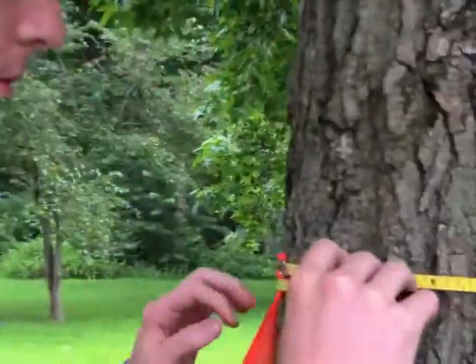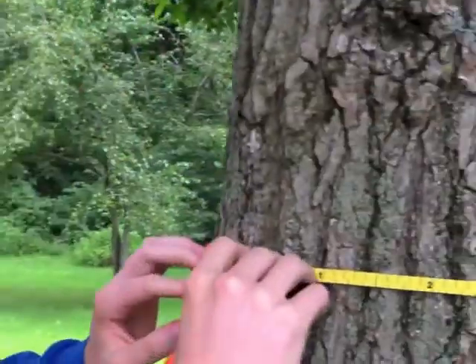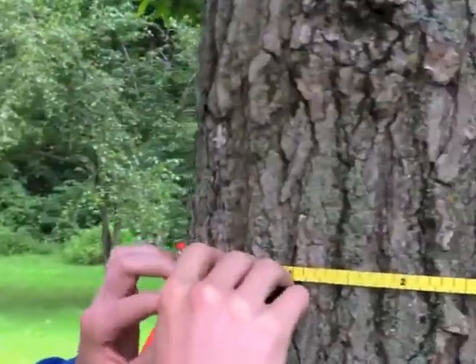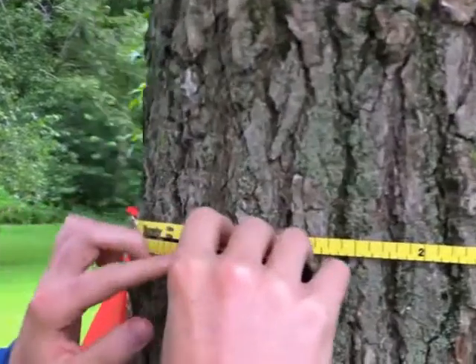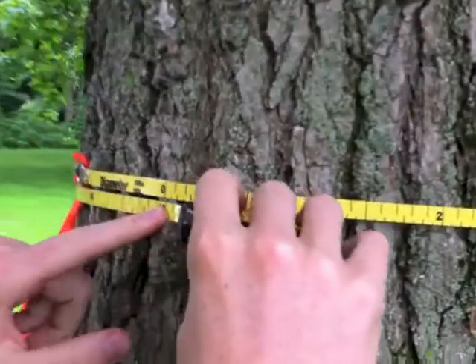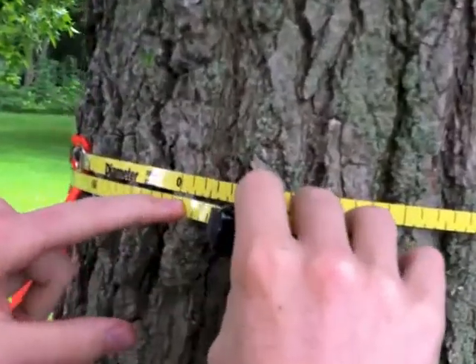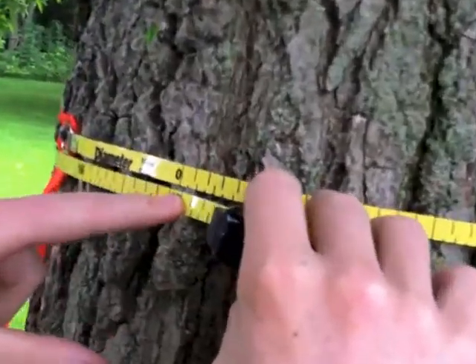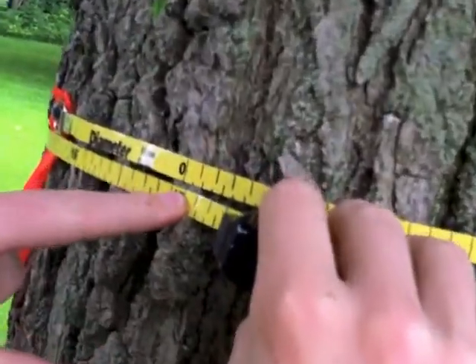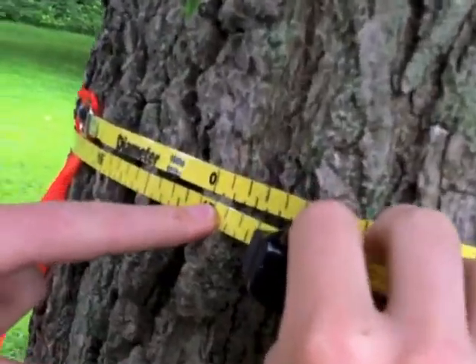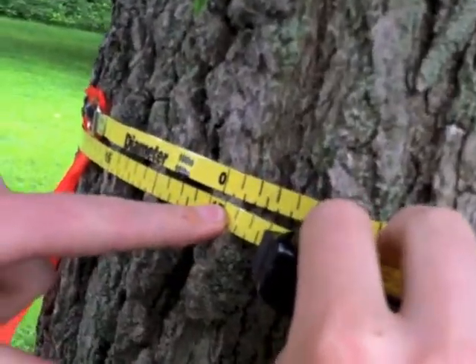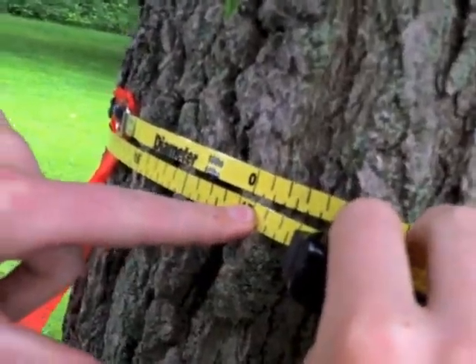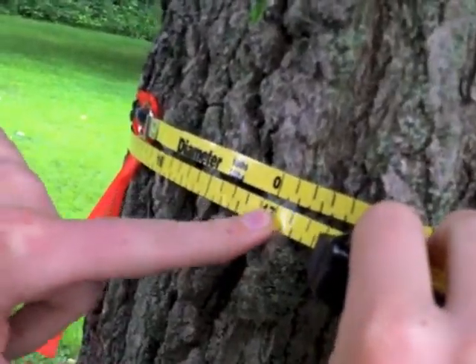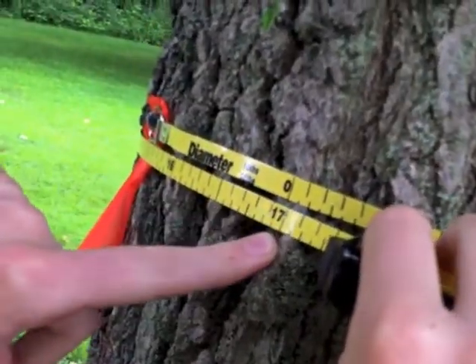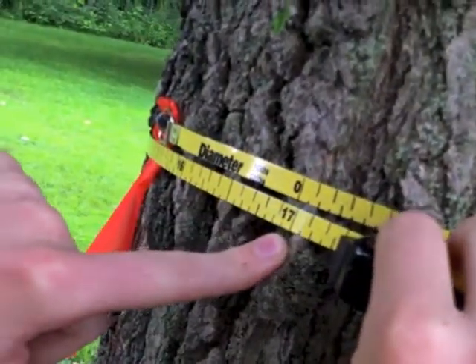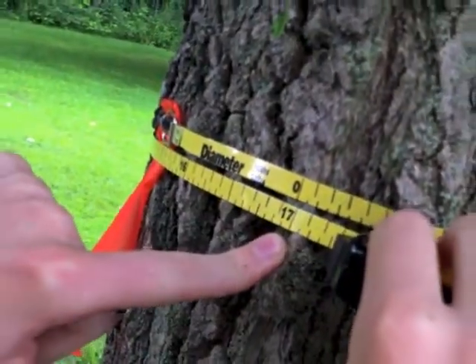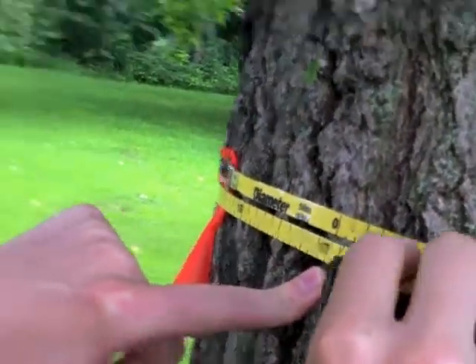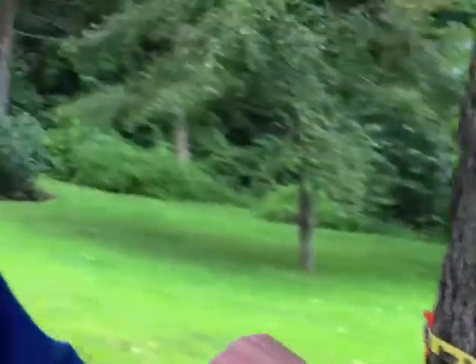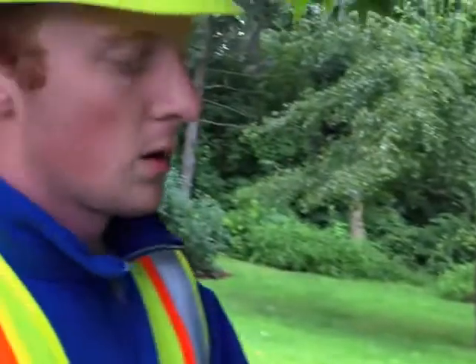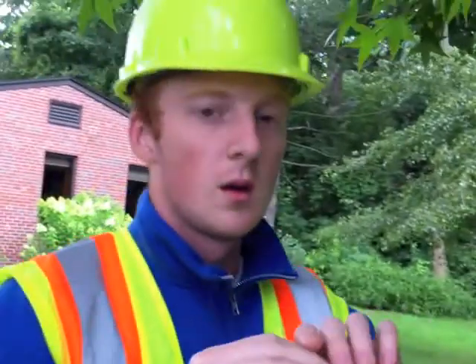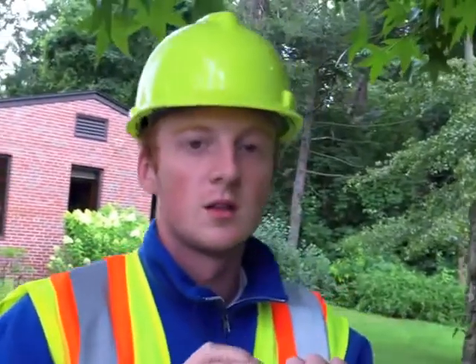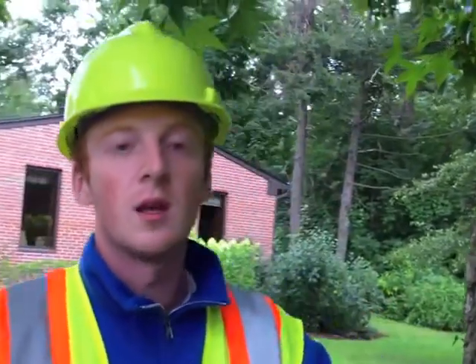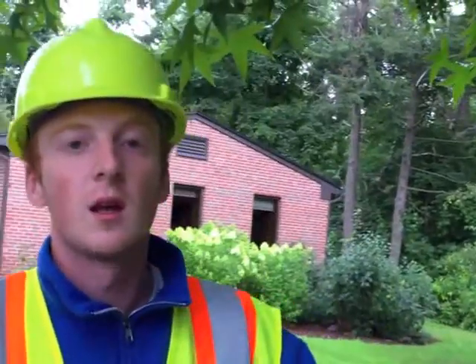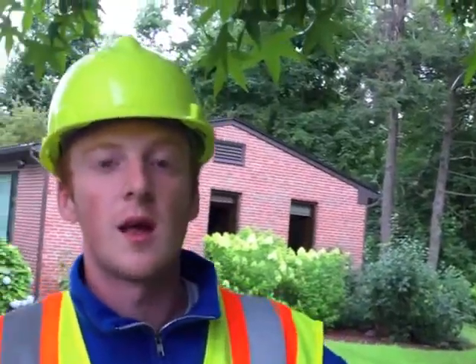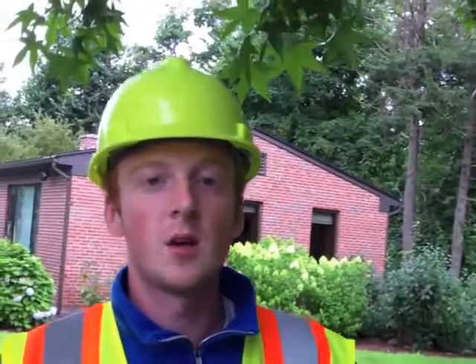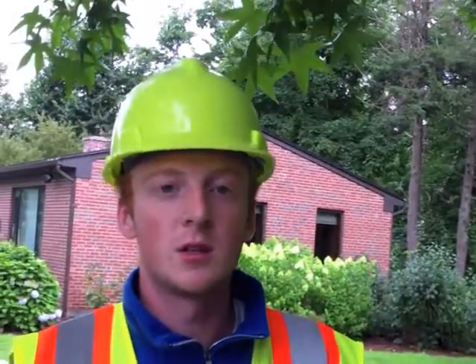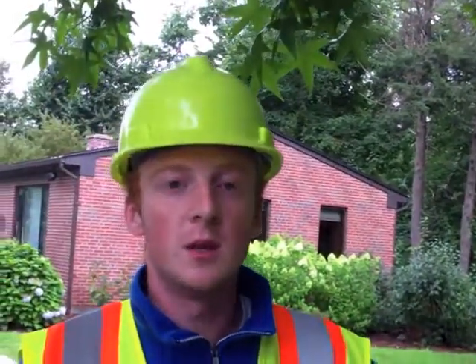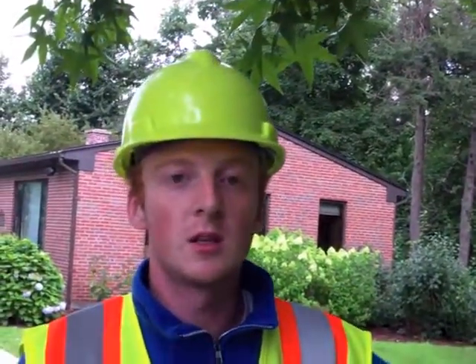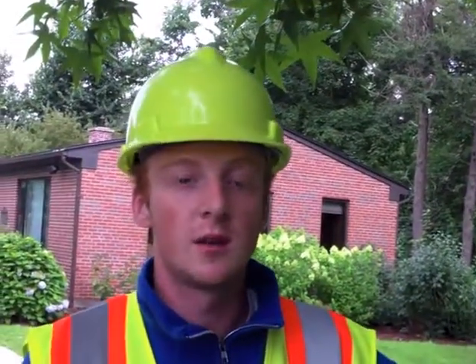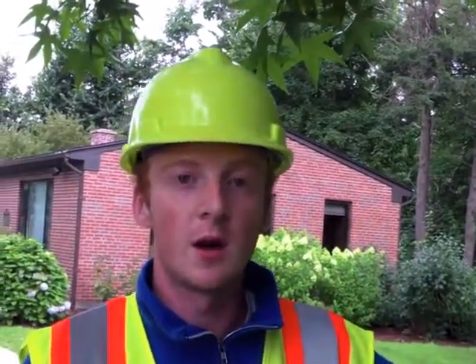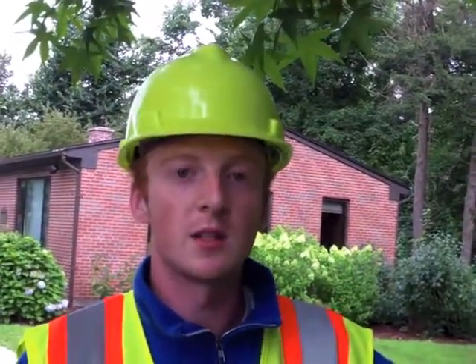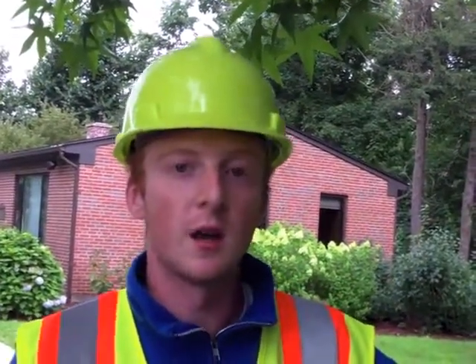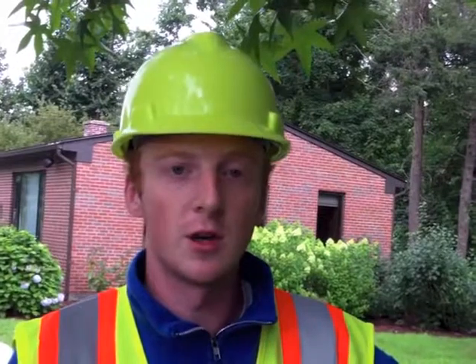Back to the zero, and we can see that the tree's diameter is 17 inches. Simply, that is how you measure the DBH — diameter at breast height — of a tree.